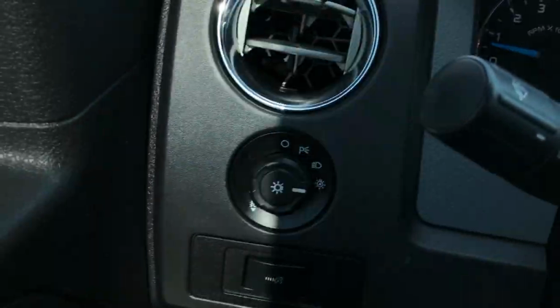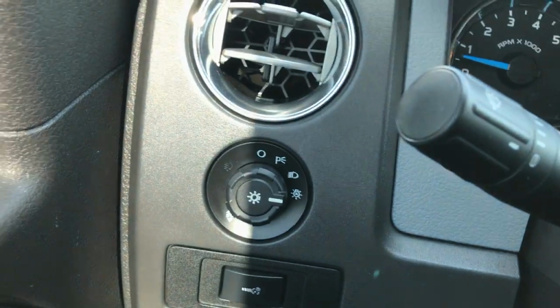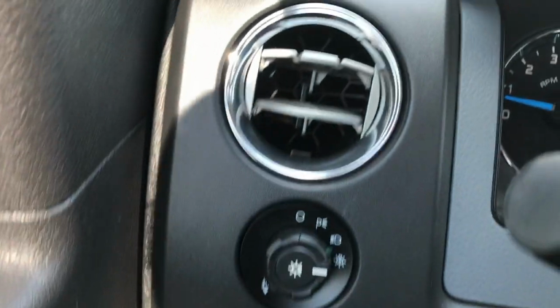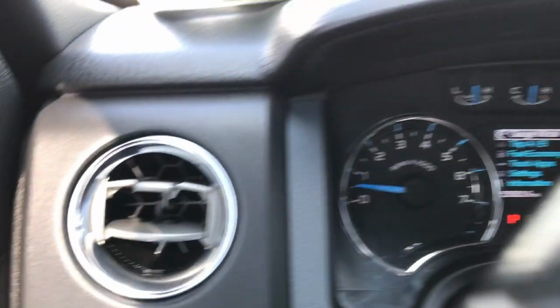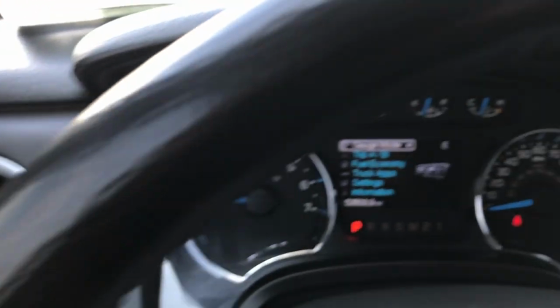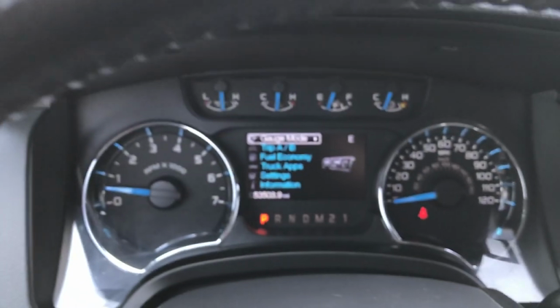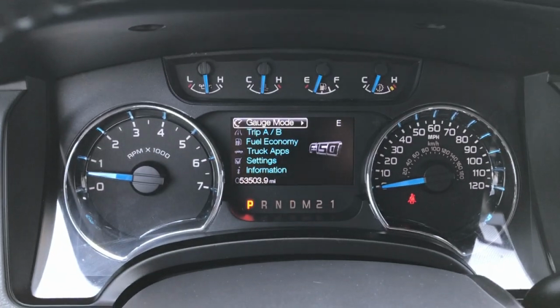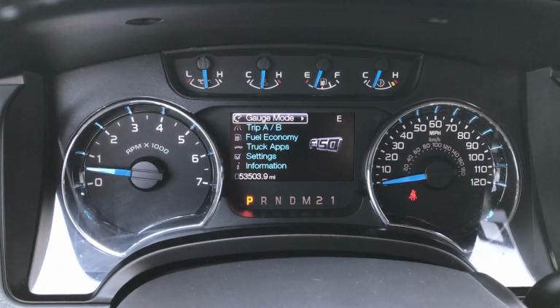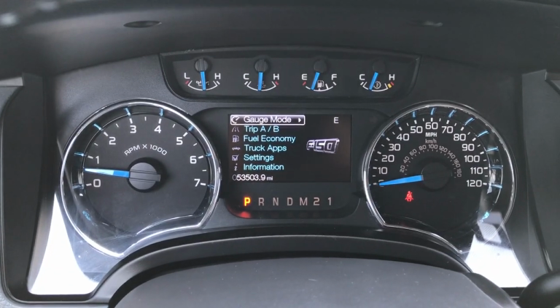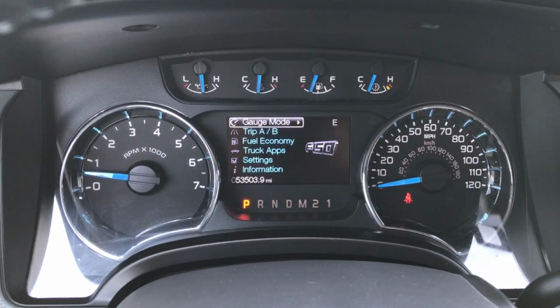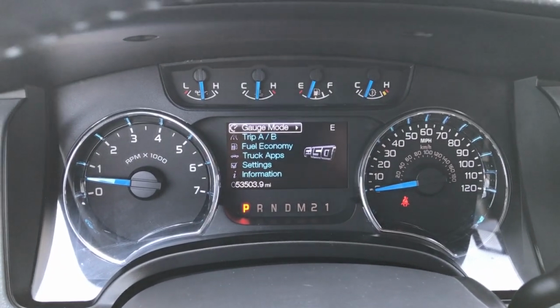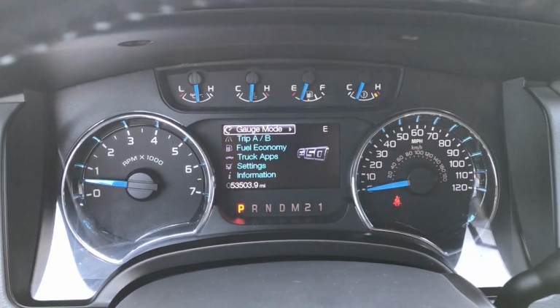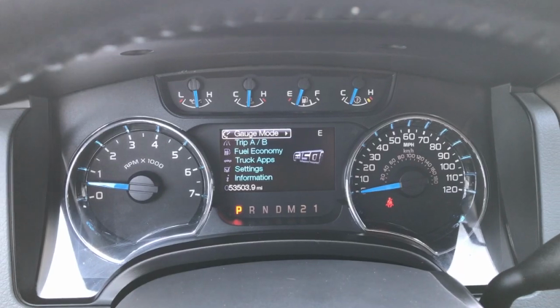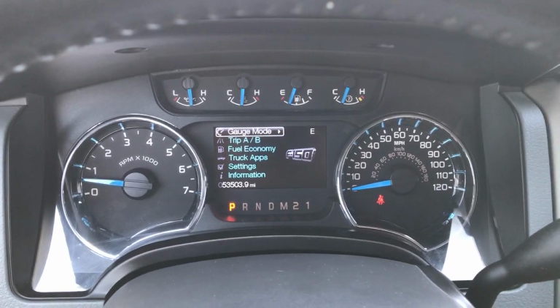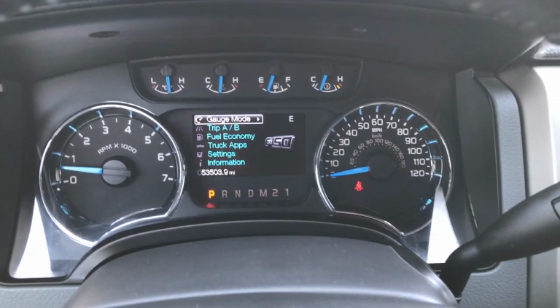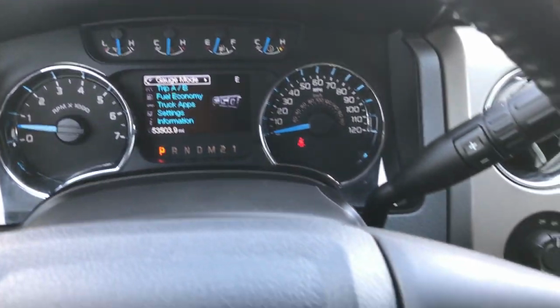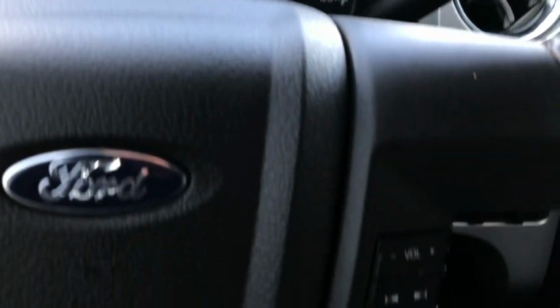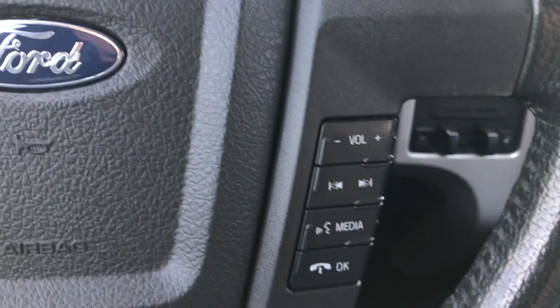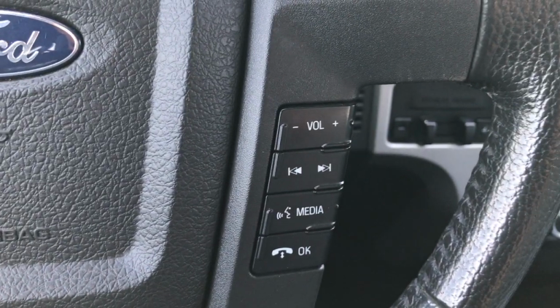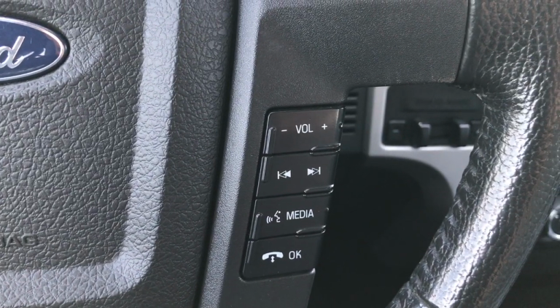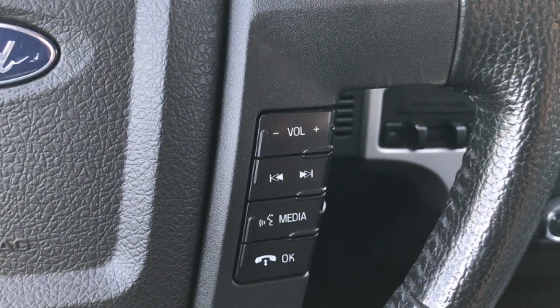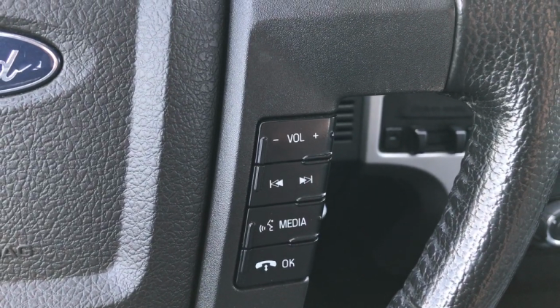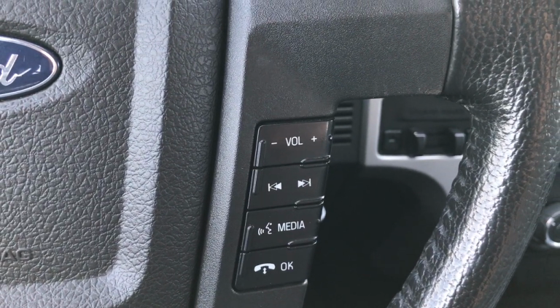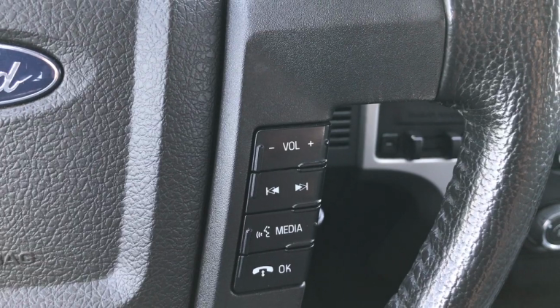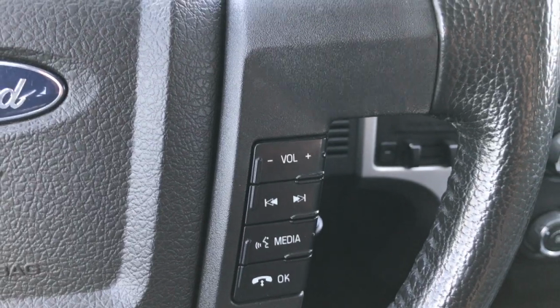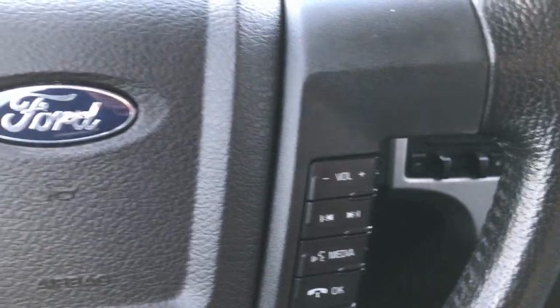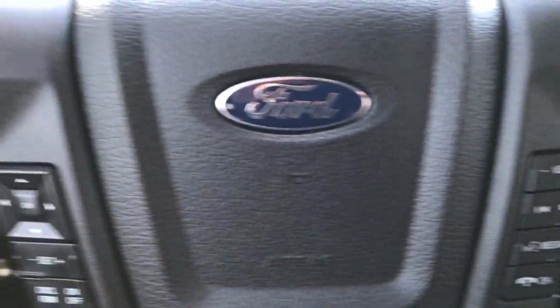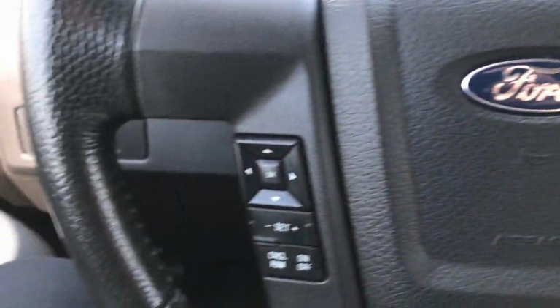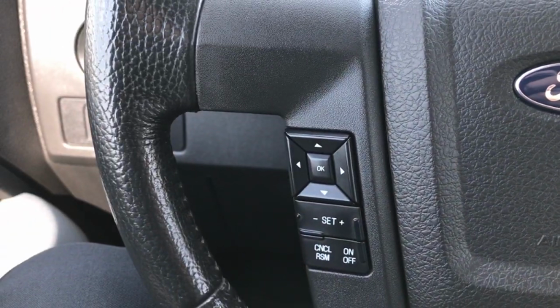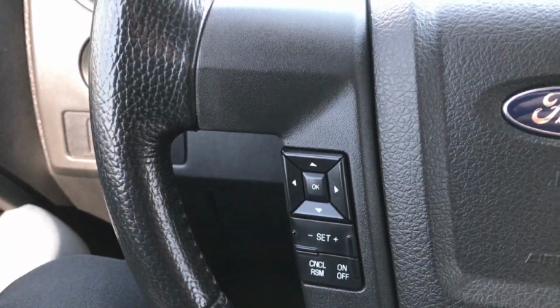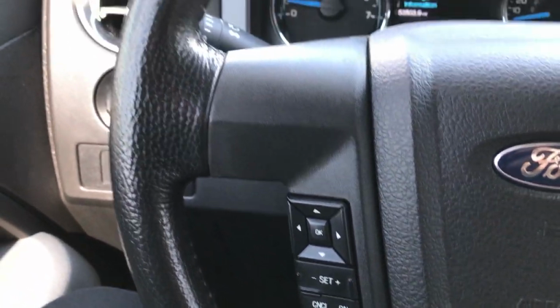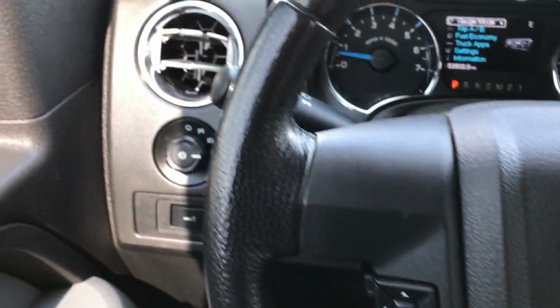We have auto headlamps and this truck has 53,503 miles. You have volume, radio controls, and Bluetooth audio controls on that side, and cruise controls on this side.